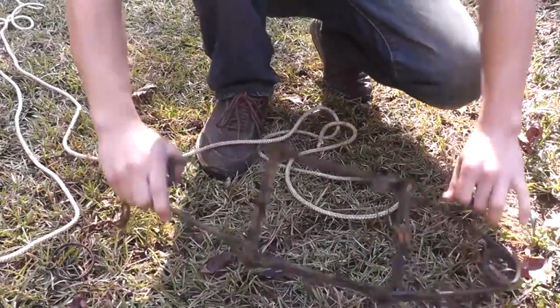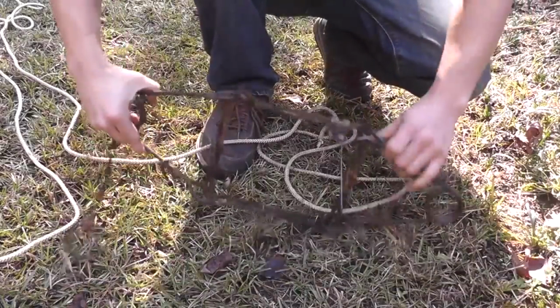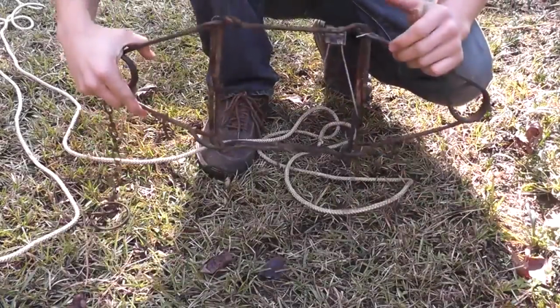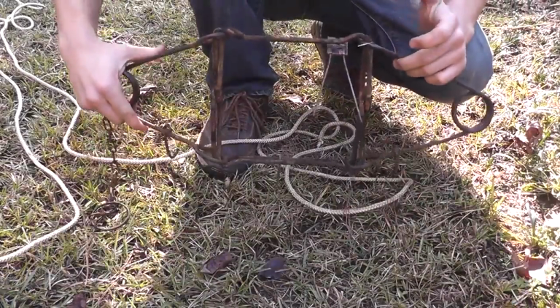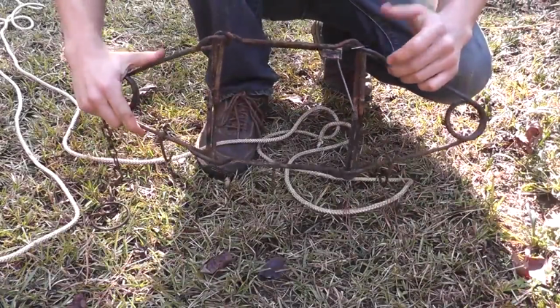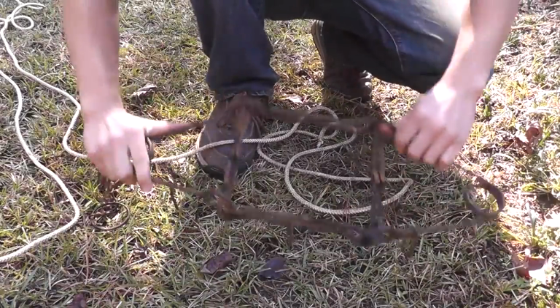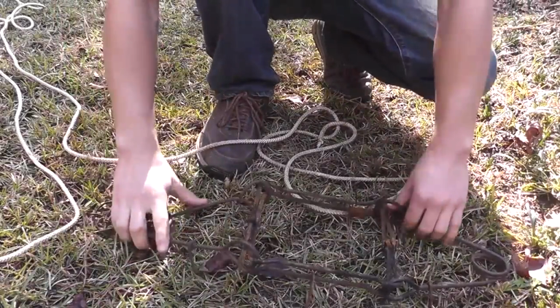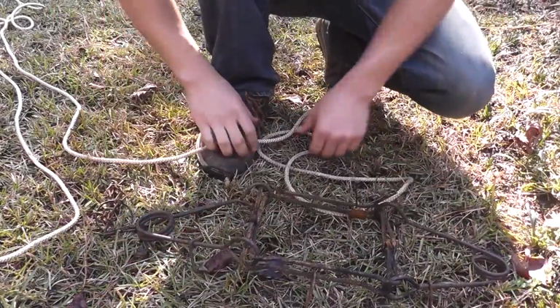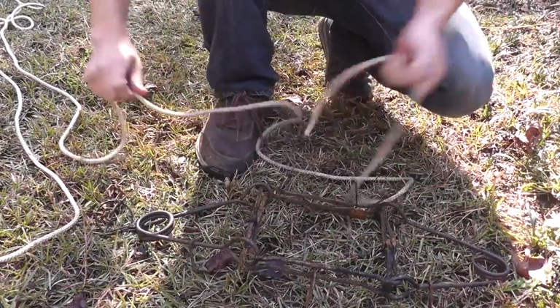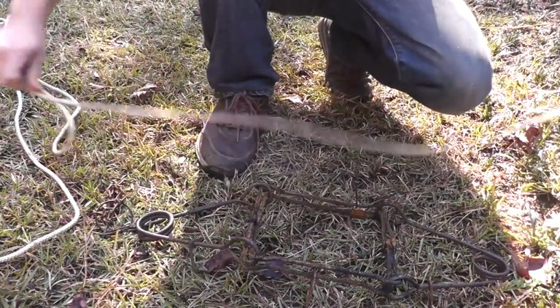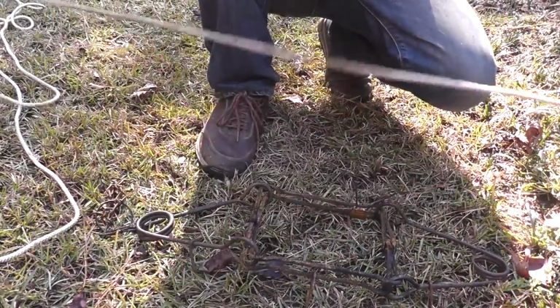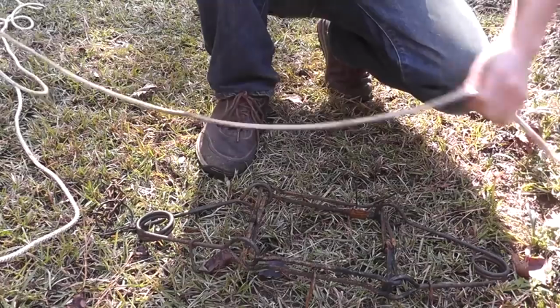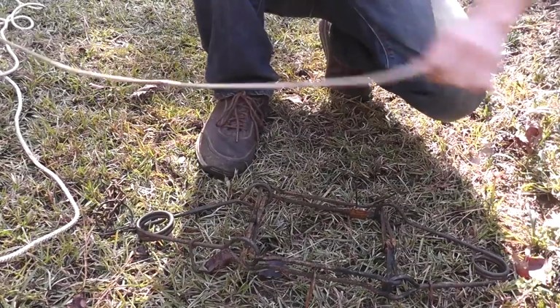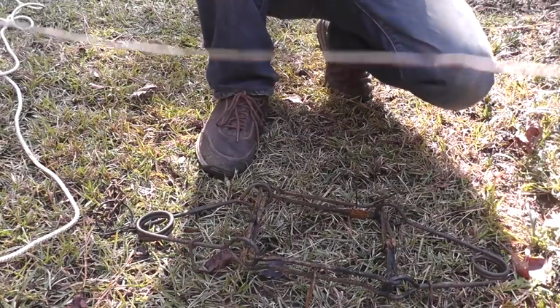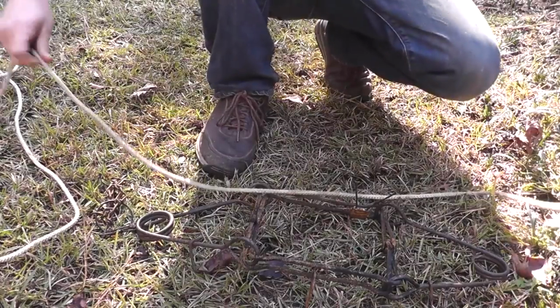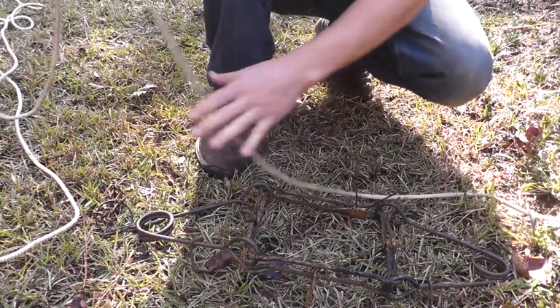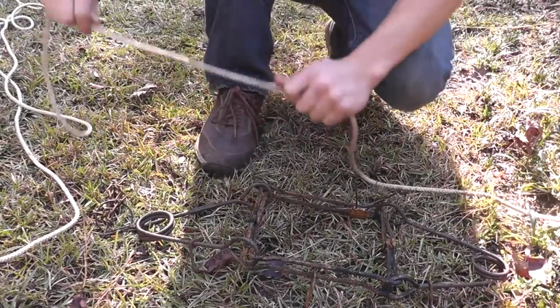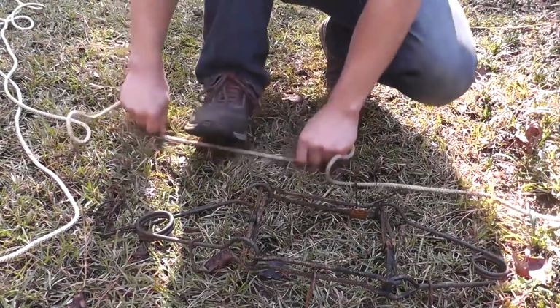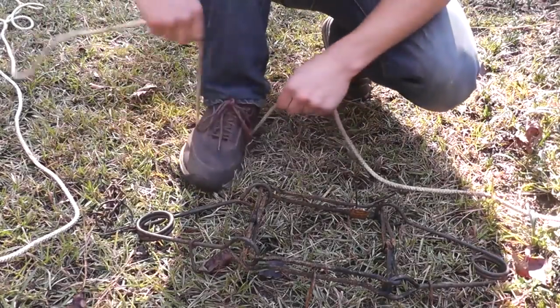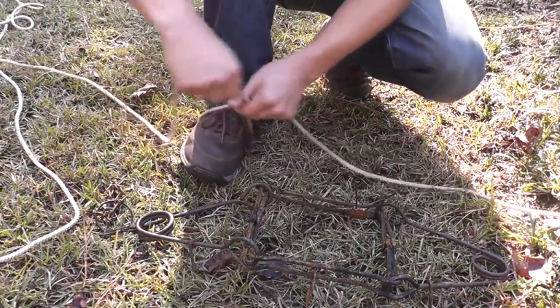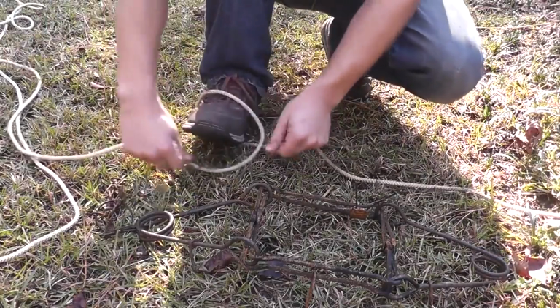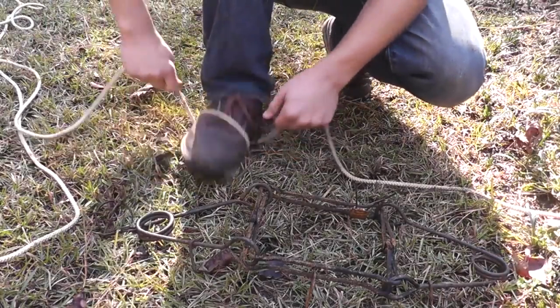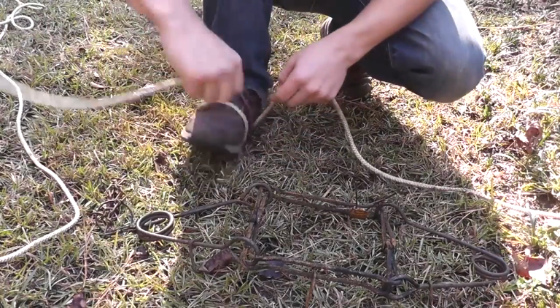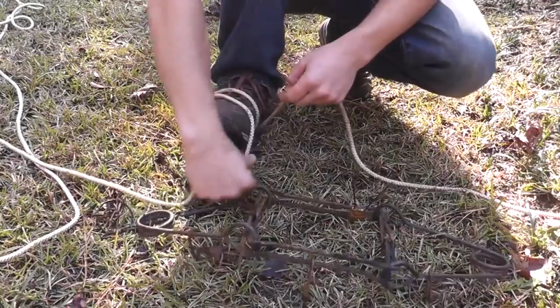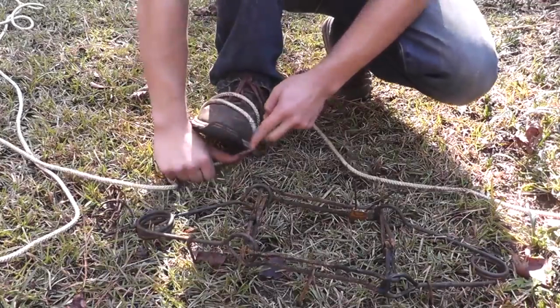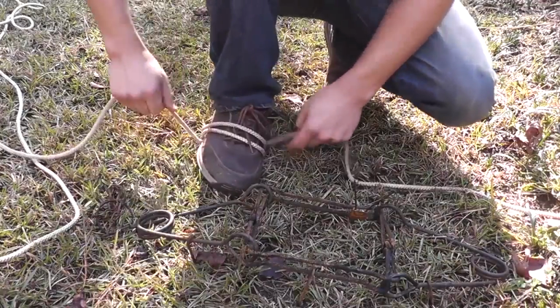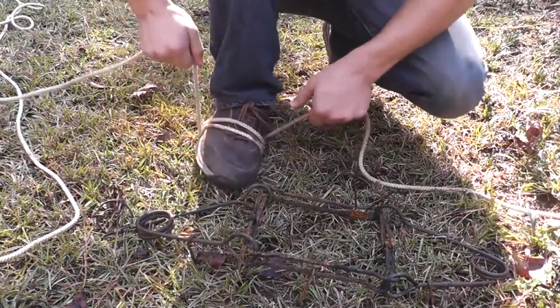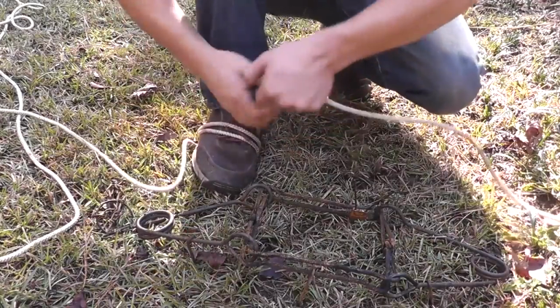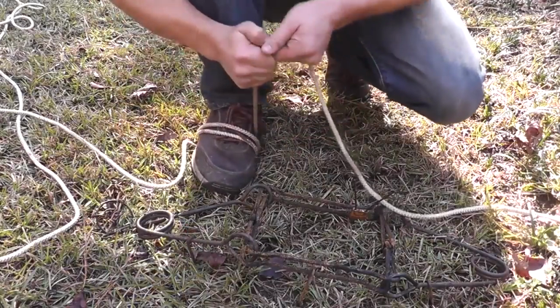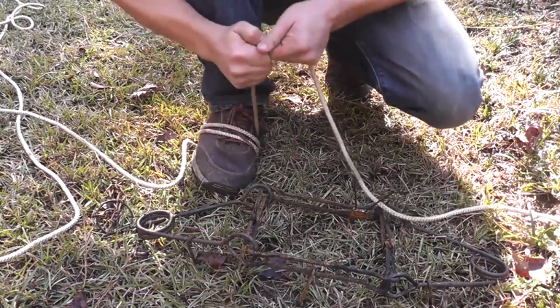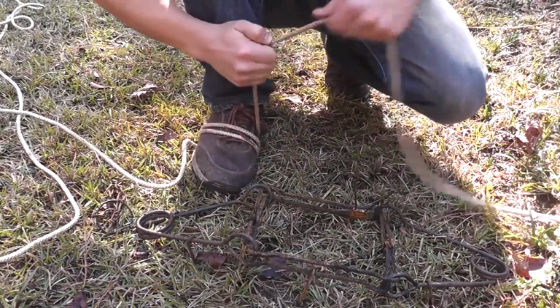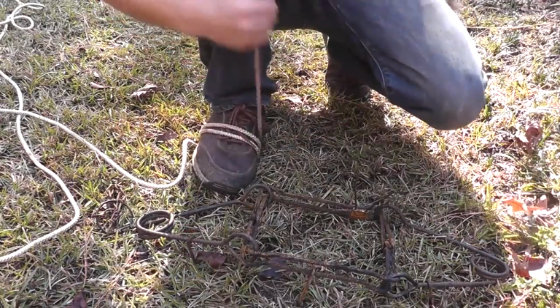All right, so here's the 220 conibear. I'm just going to set it real quick for you. Just get the end of a rope, just a couple feet or so, and wrap it on your foot a few times just so that it's pretty tight when you pull.